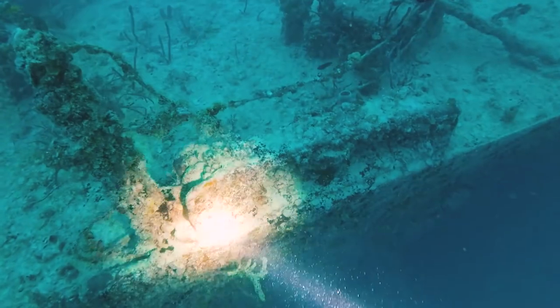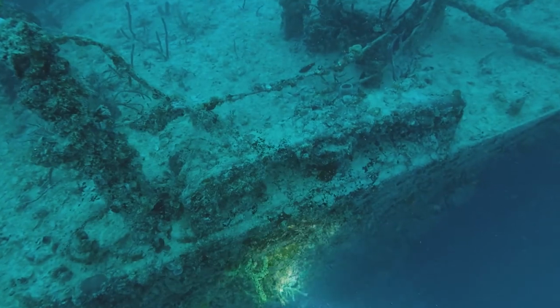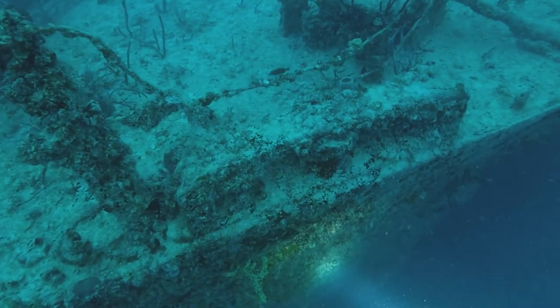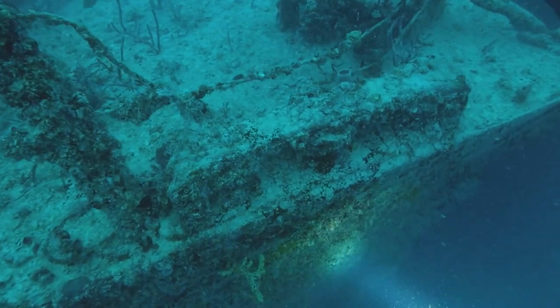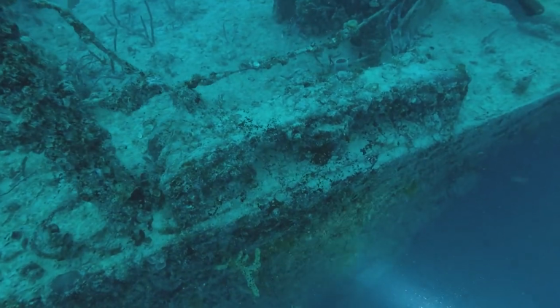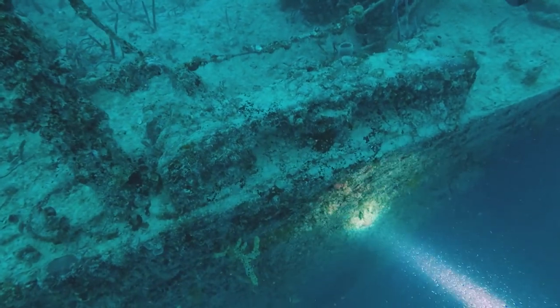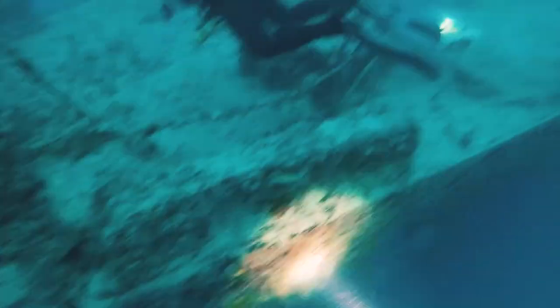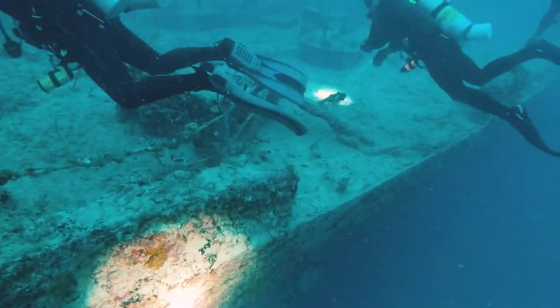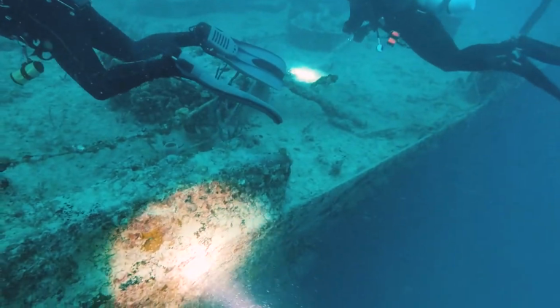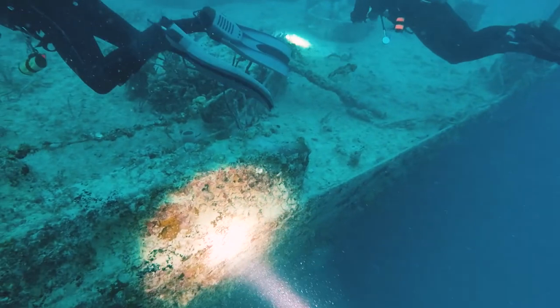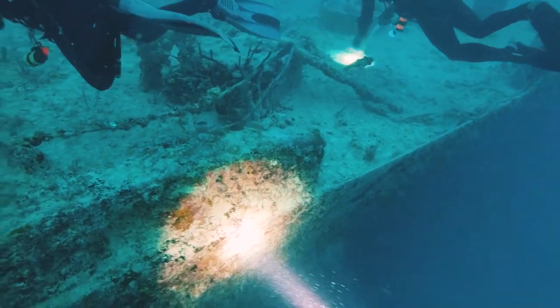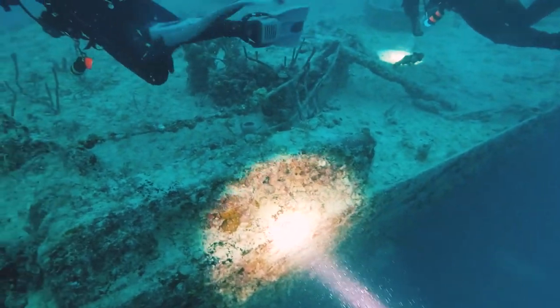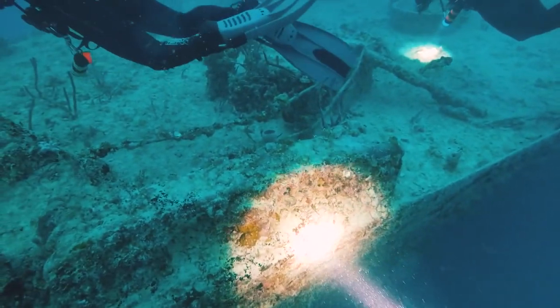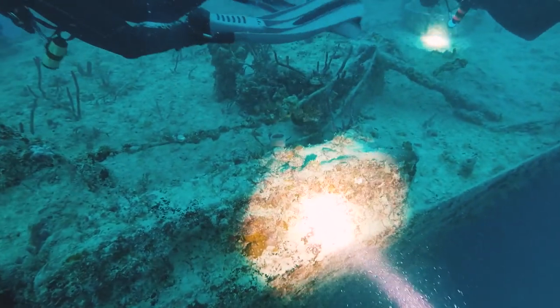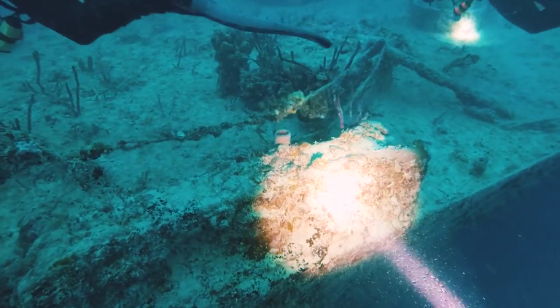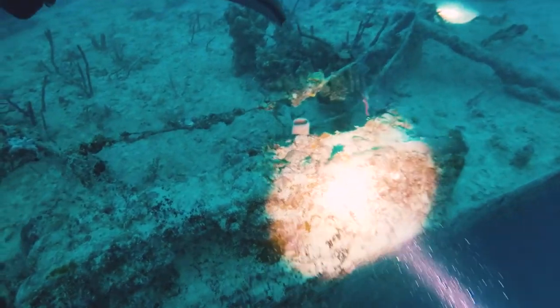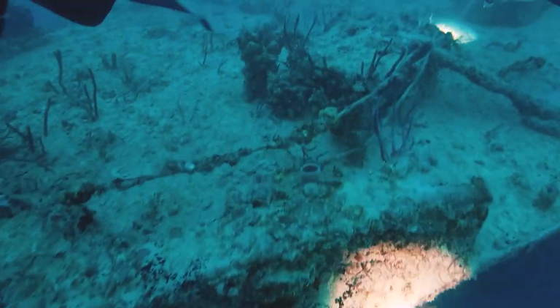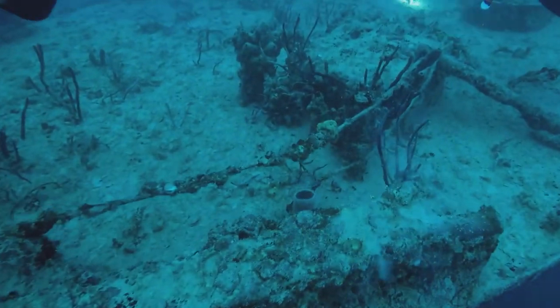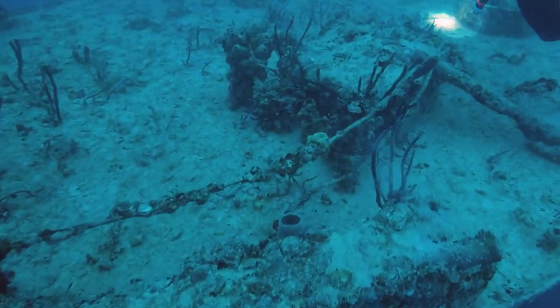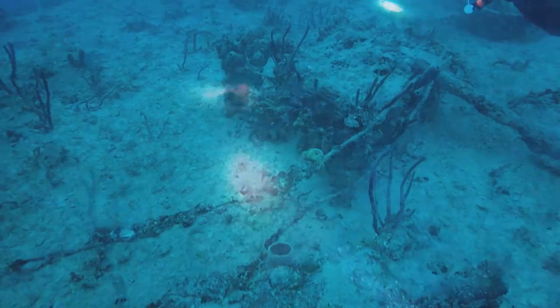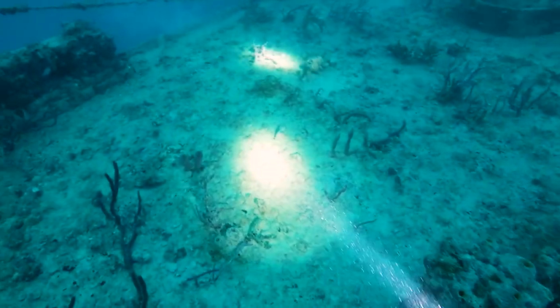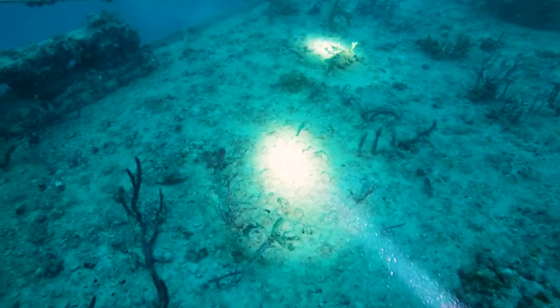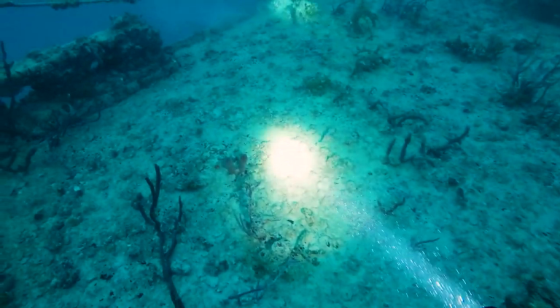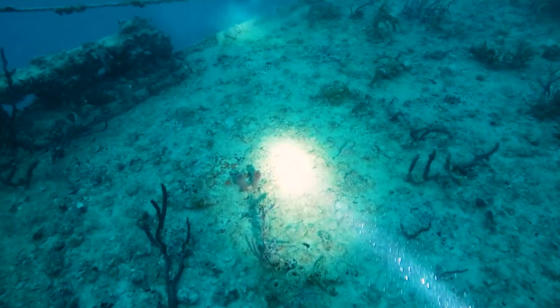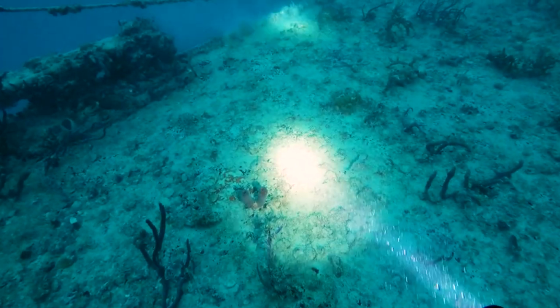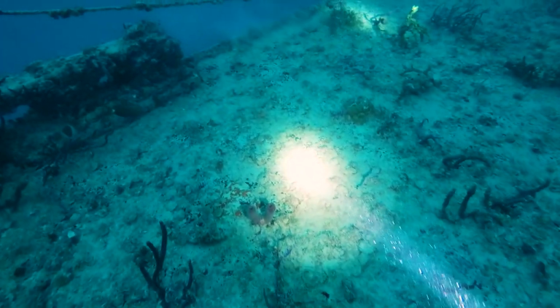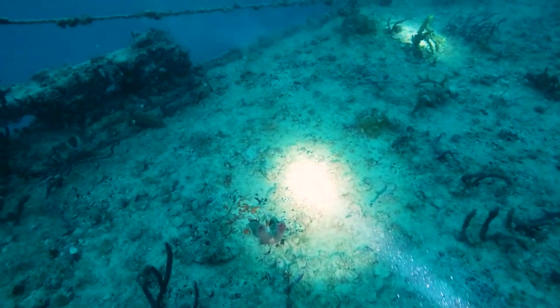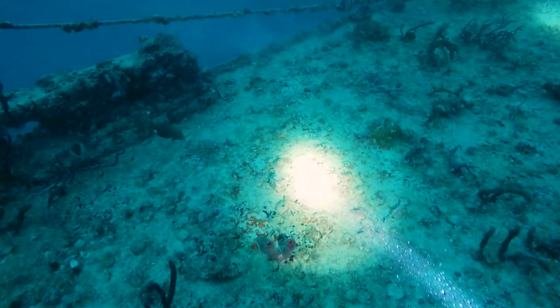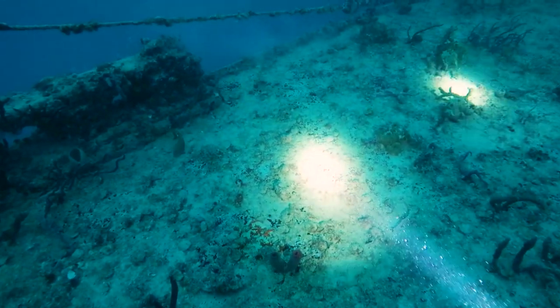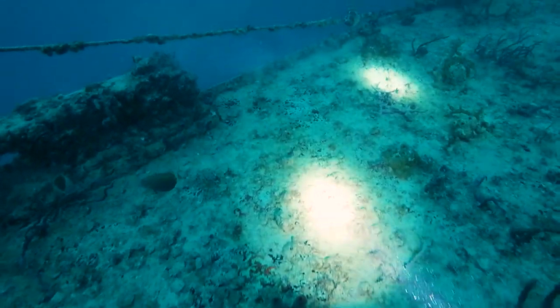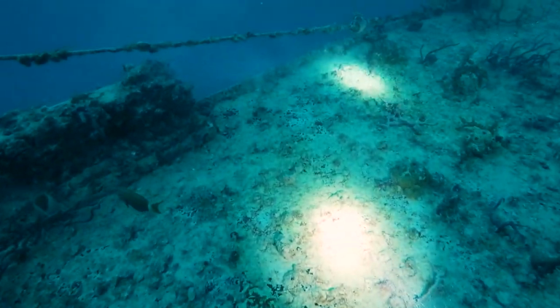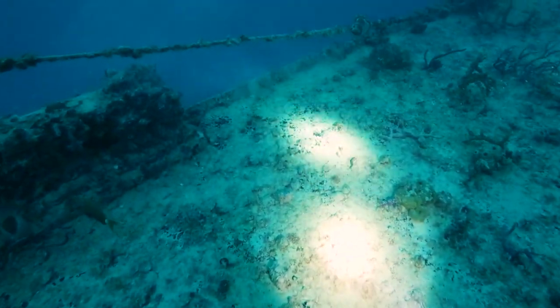You can't possibly see this whole thing in just one or two dives. You can see the deck here is just covered in coral — that's great. A lot of fish on this wreck.